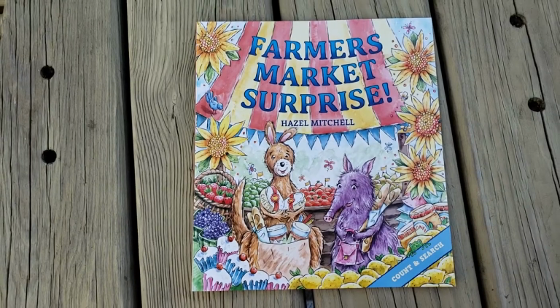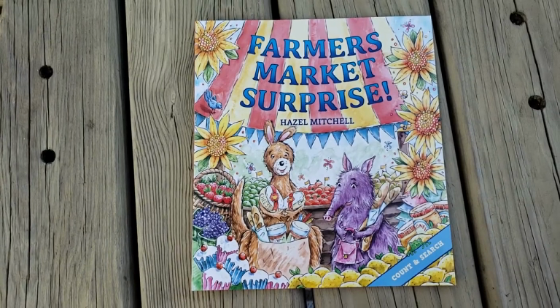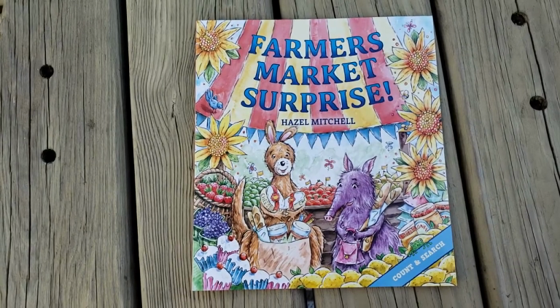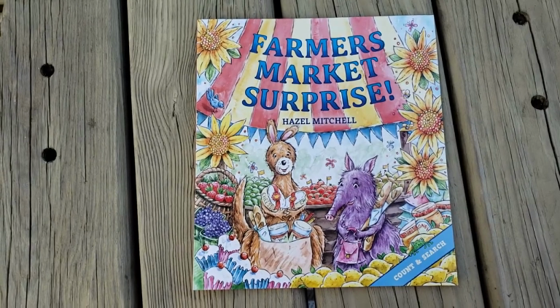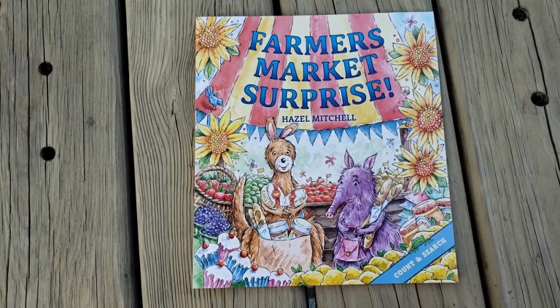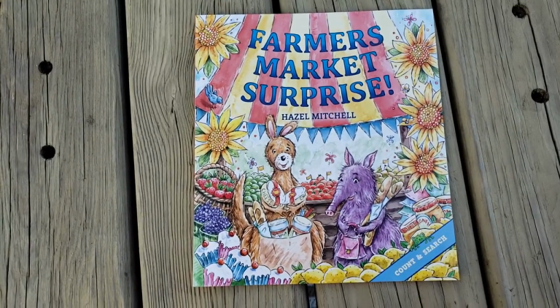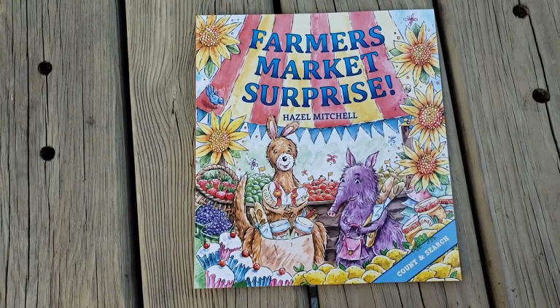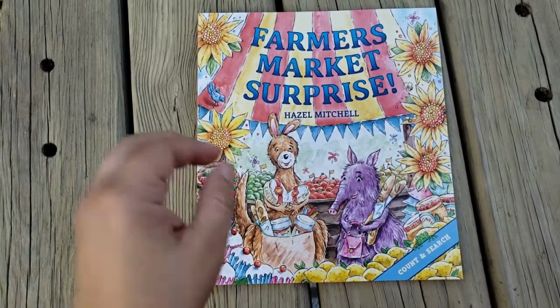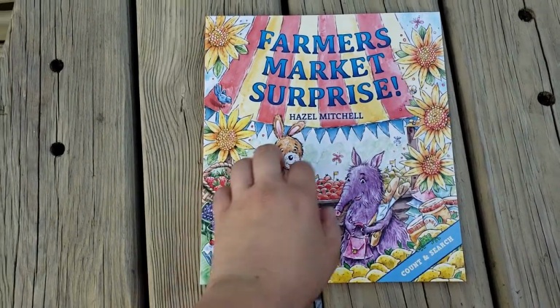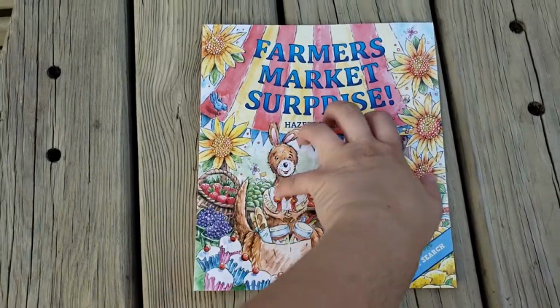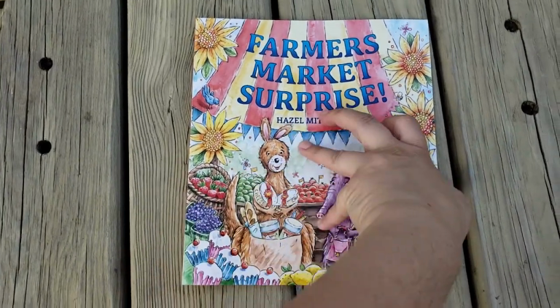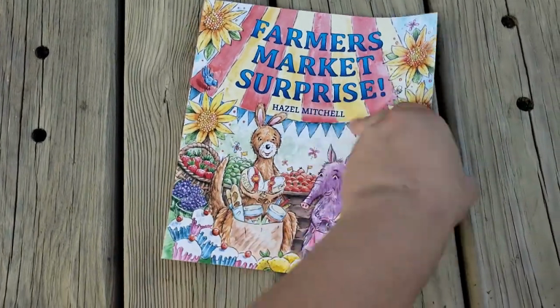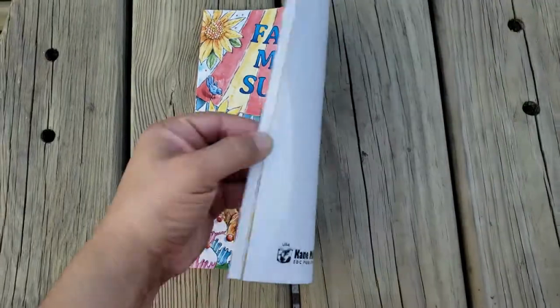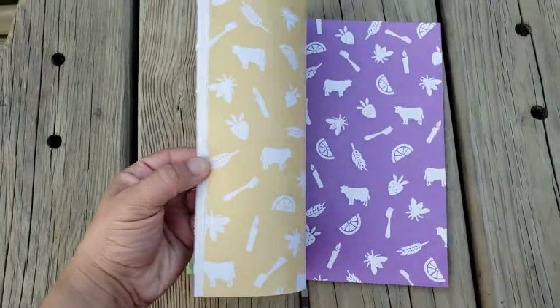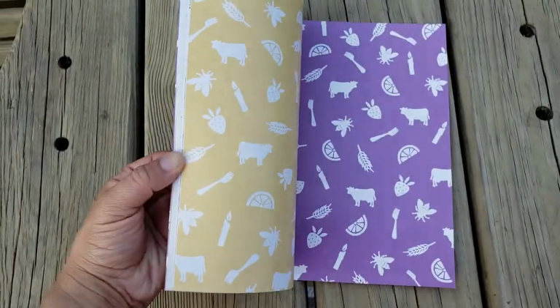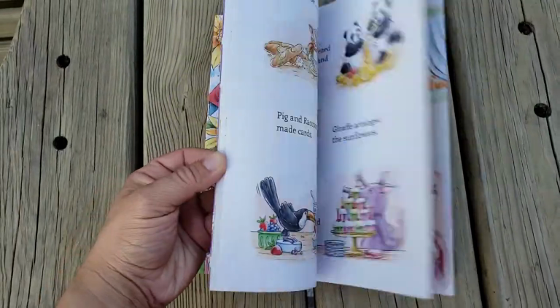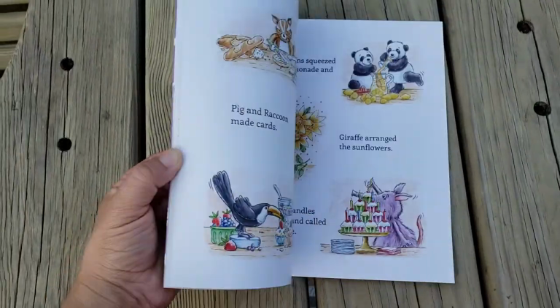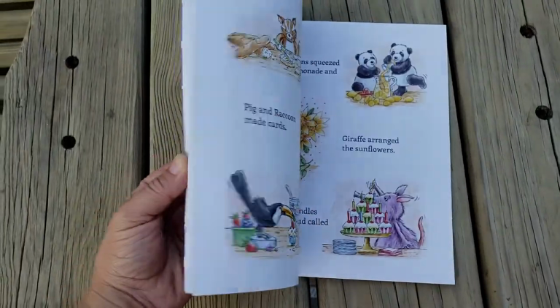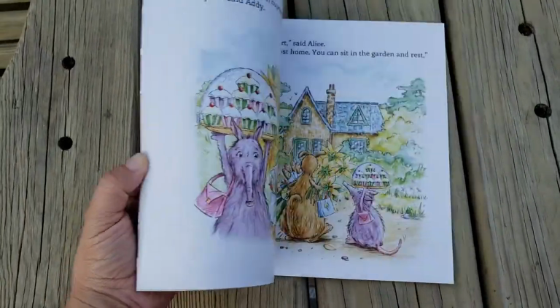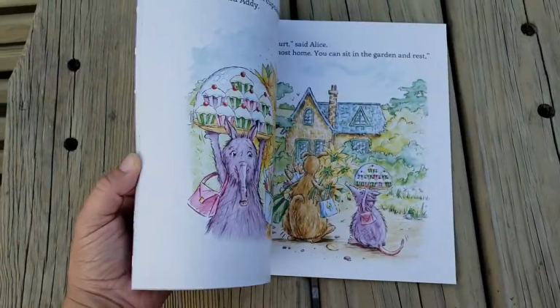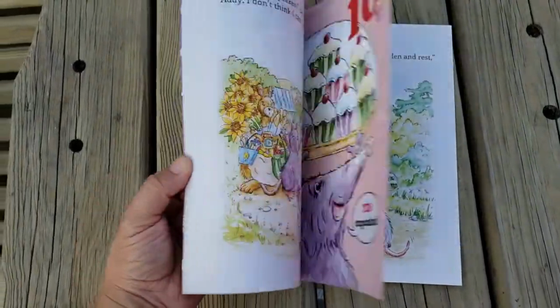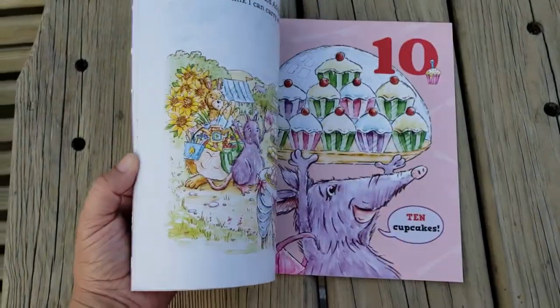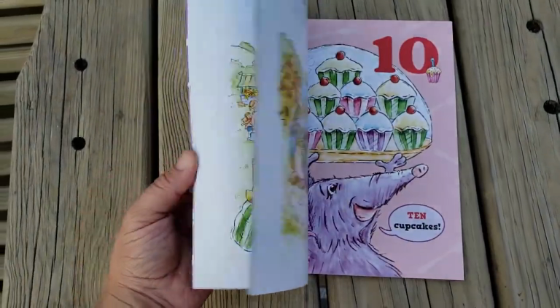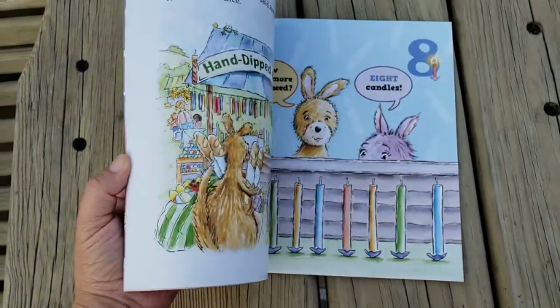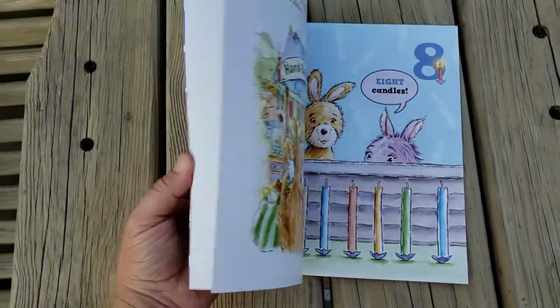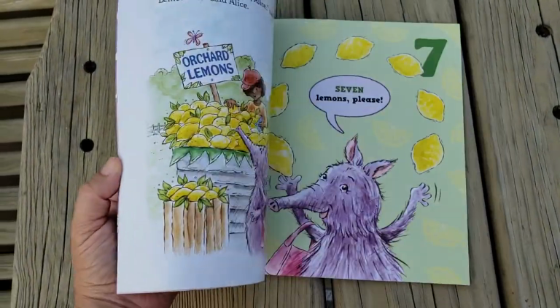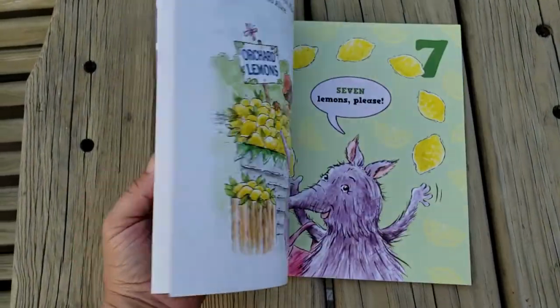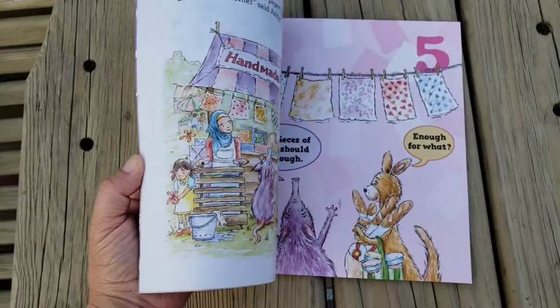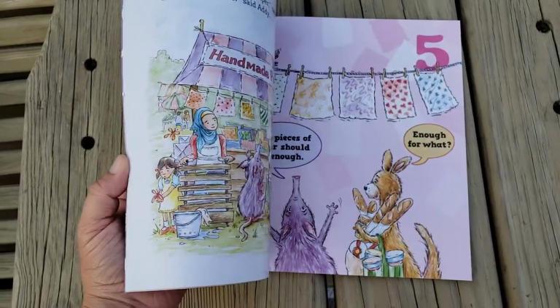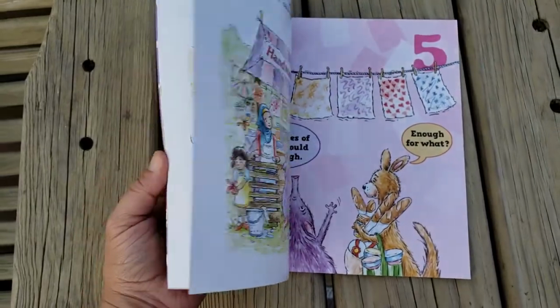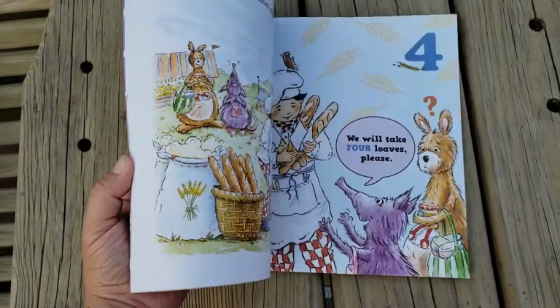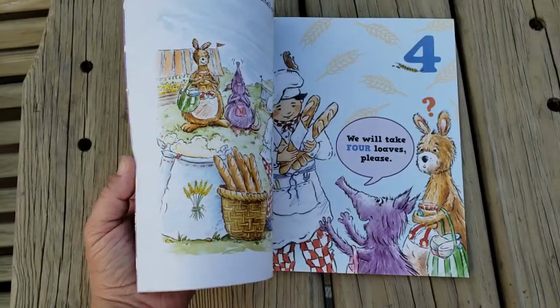Here is Farmer's Market Surprise, one of our new picture books. This is a Cane Miller title. This is a counting book about some little critters who are on their way to a farmer's market.